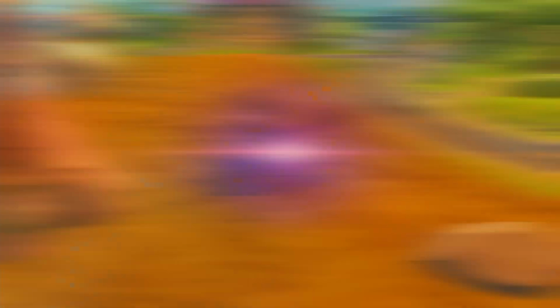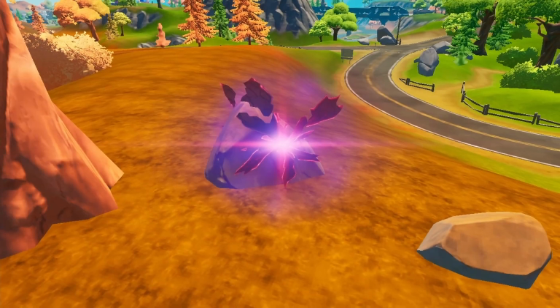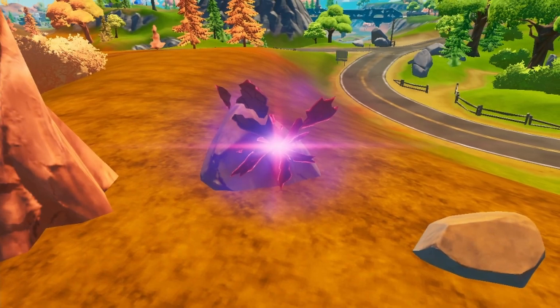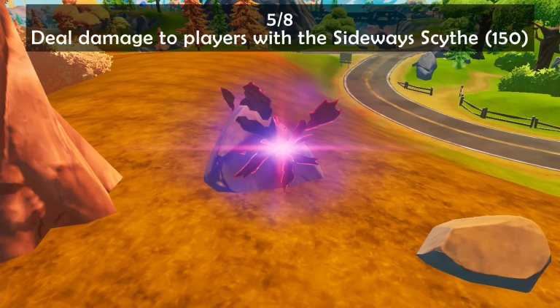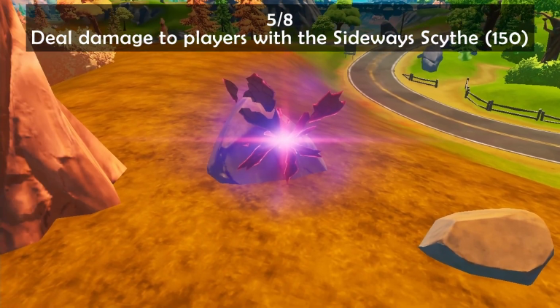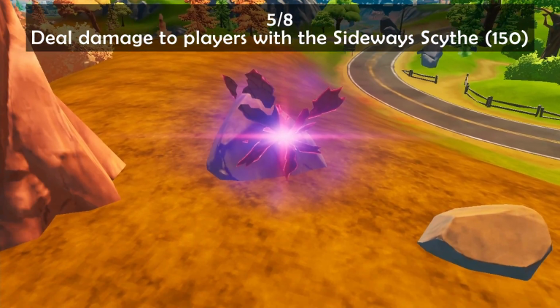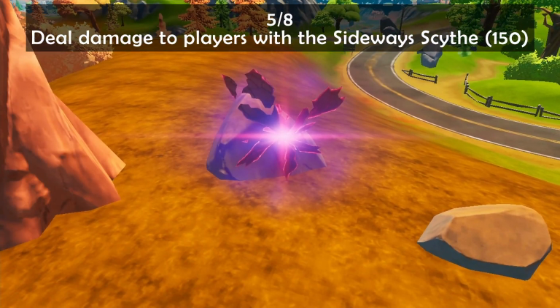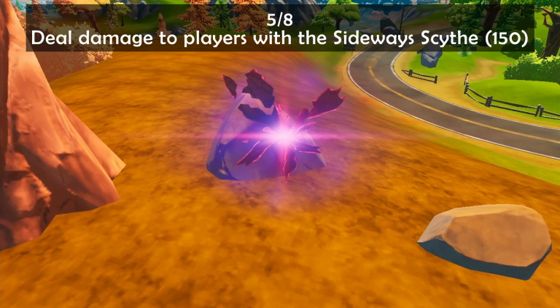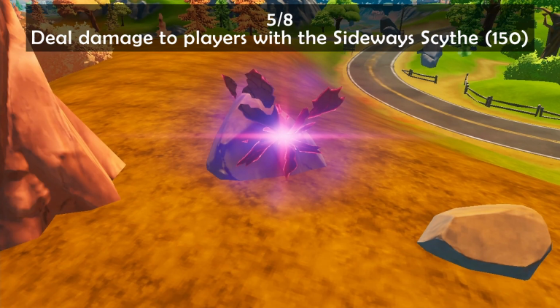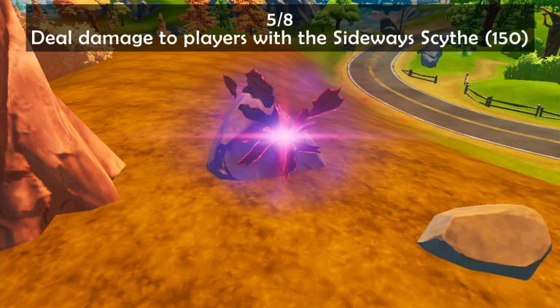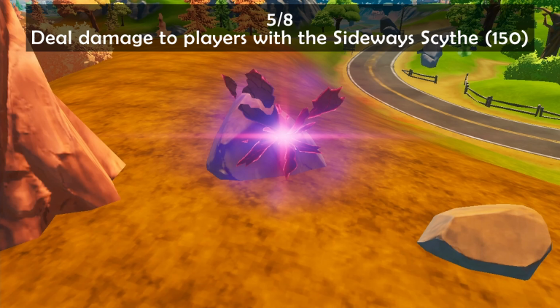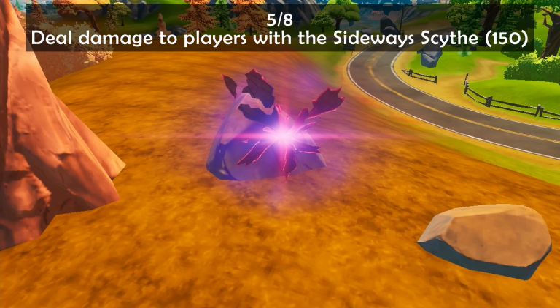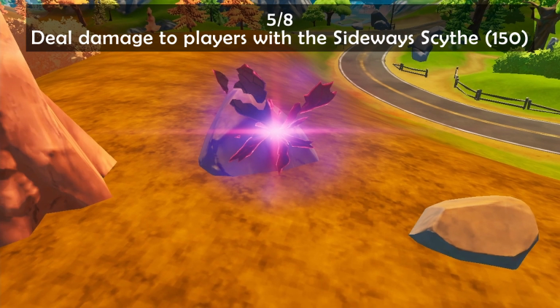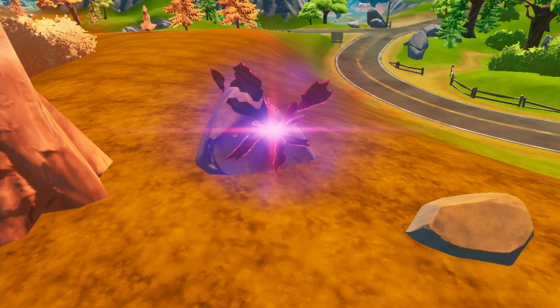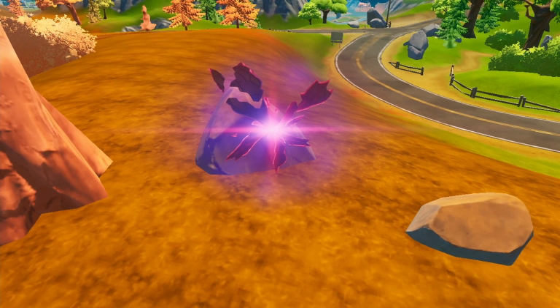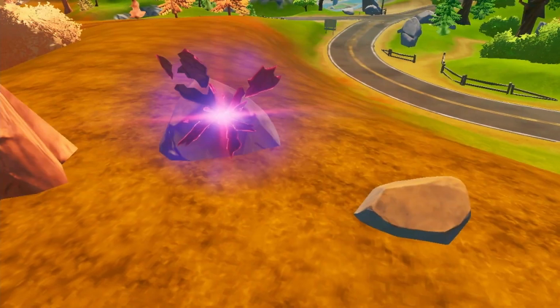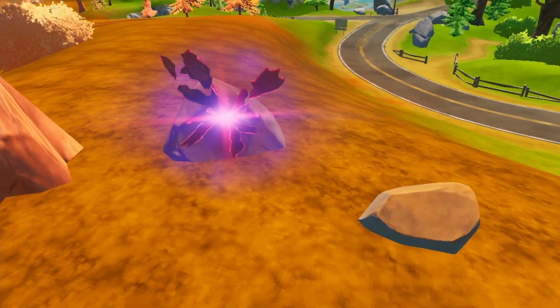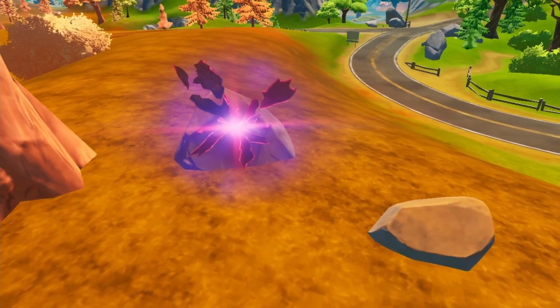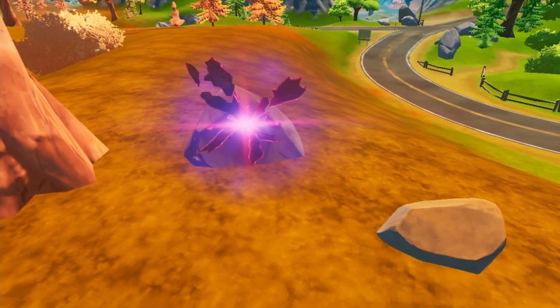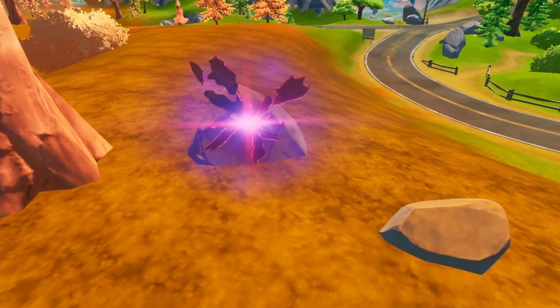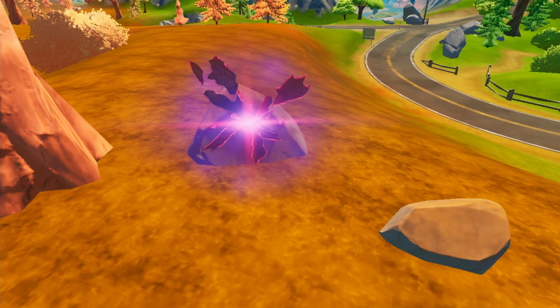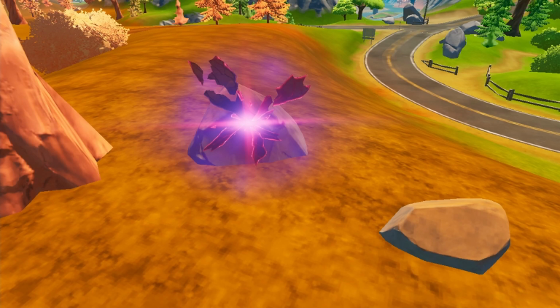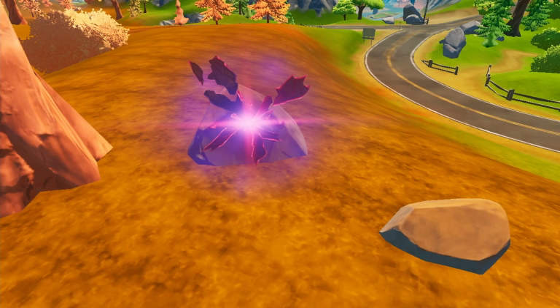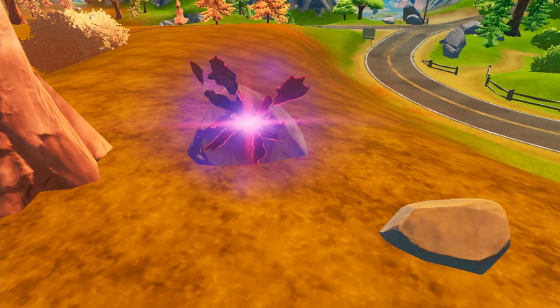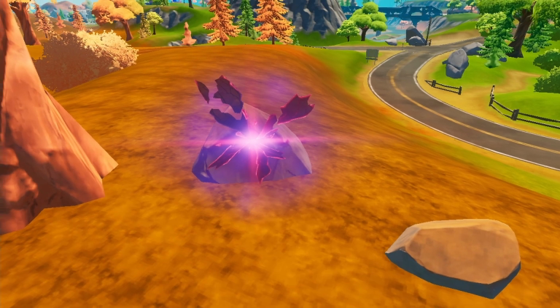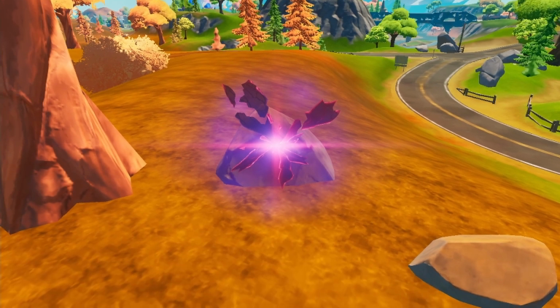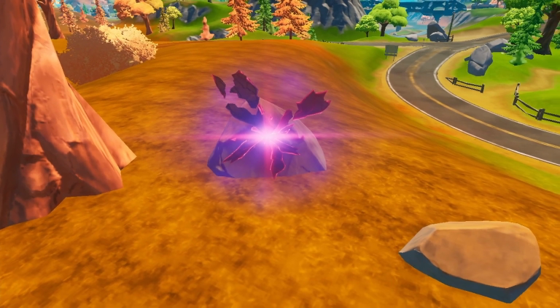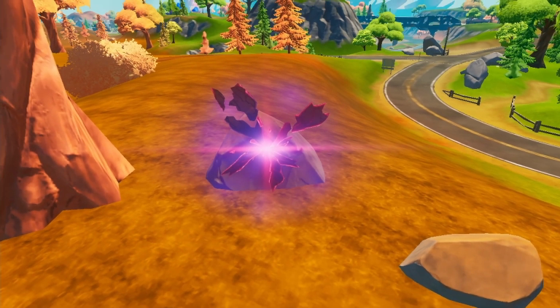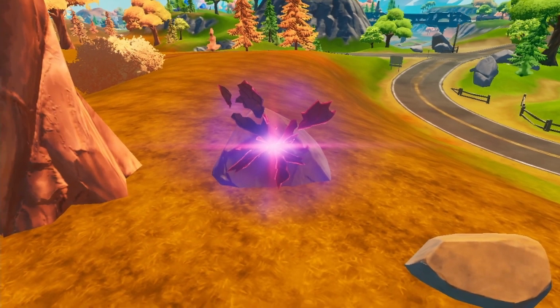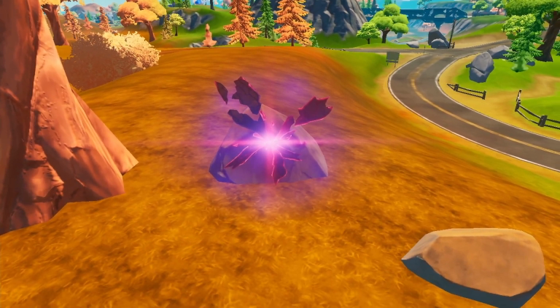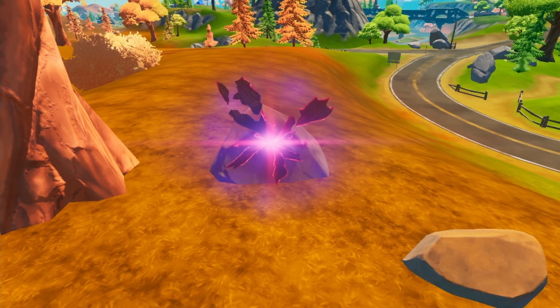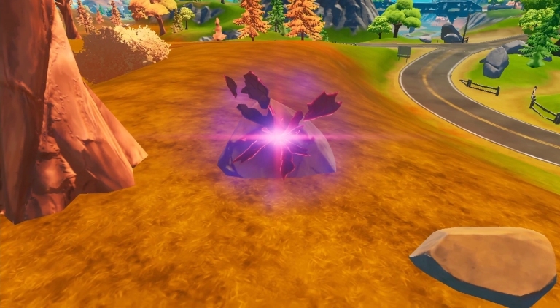Moving over to quest number five, you're gonna have to deal damage to players while using the sideways scythe. You can find the sideways weapons like the scythe in these anomalies scattered around the map or in the sideways POI.